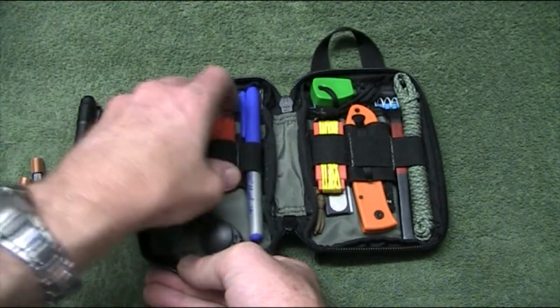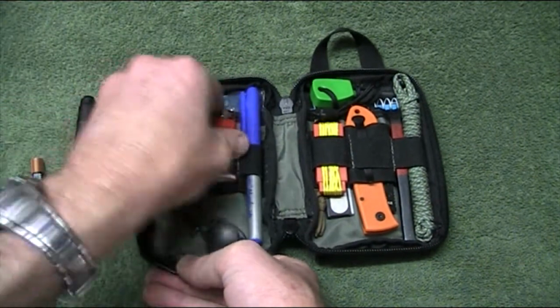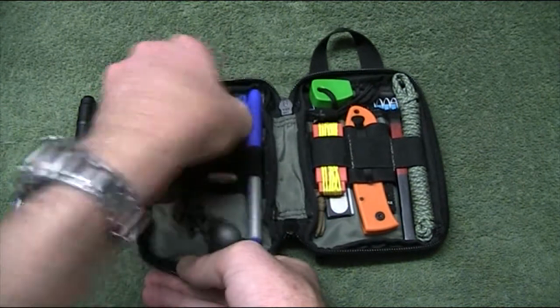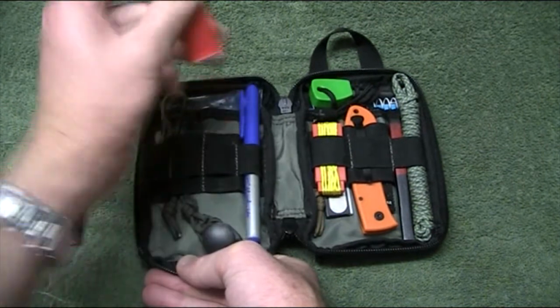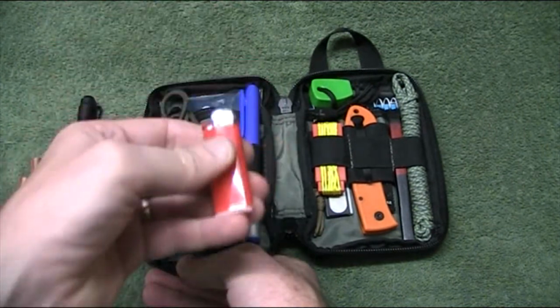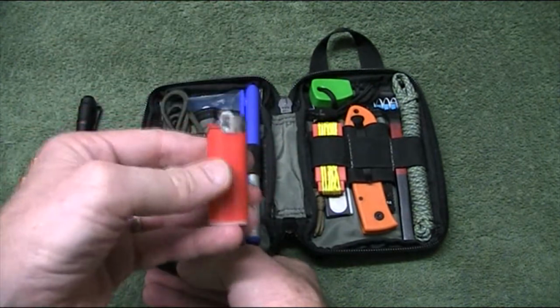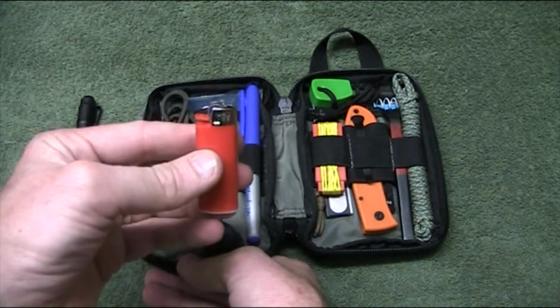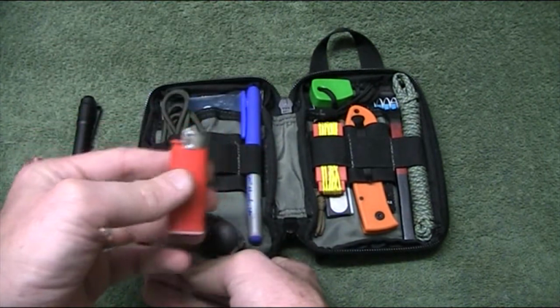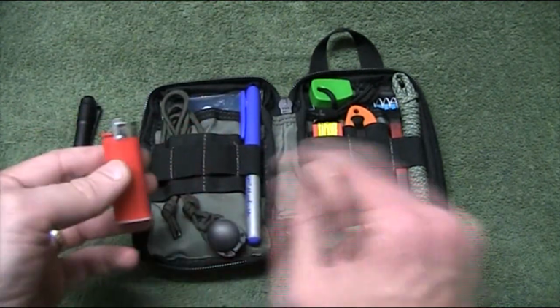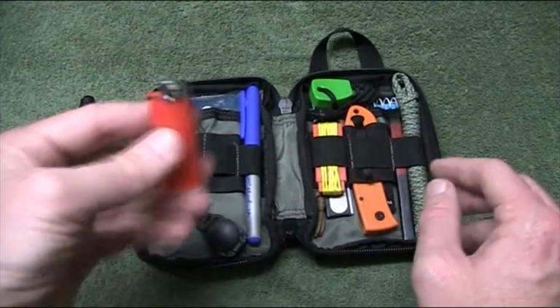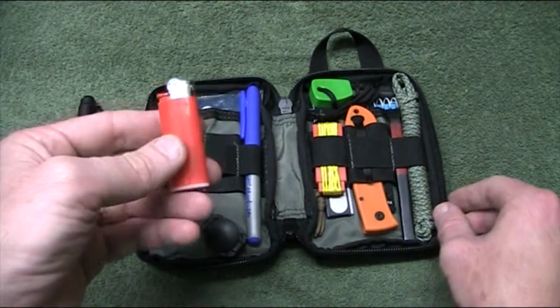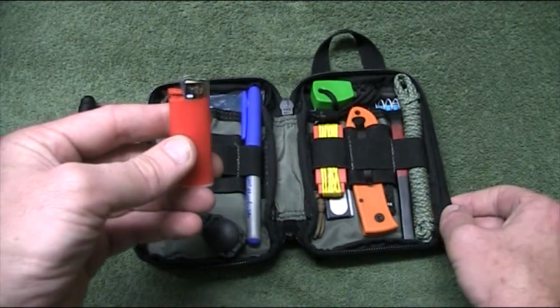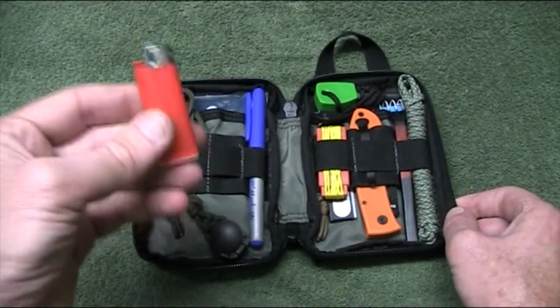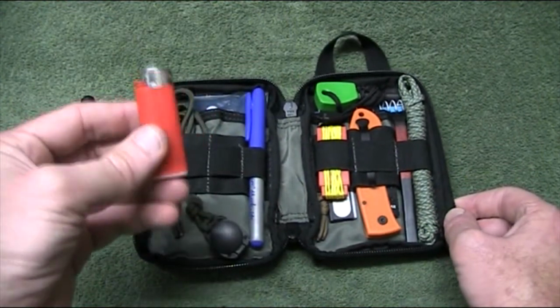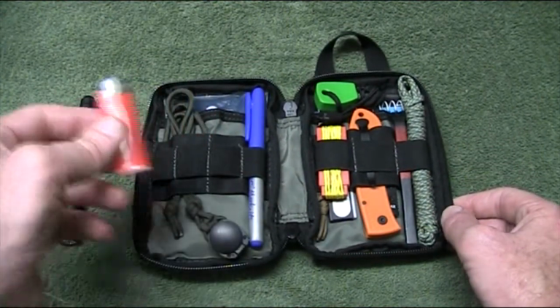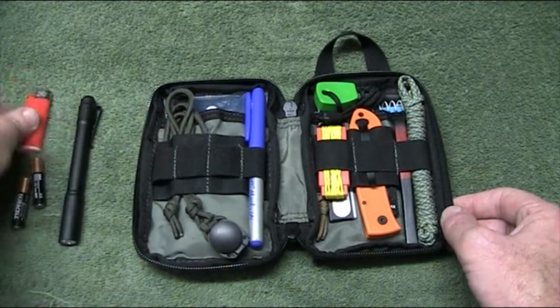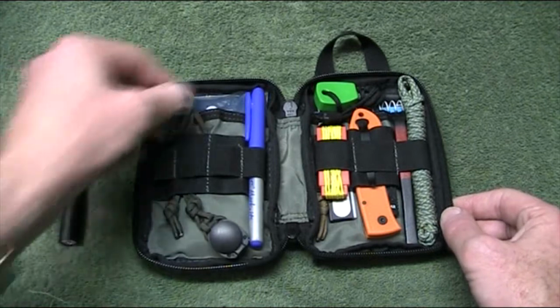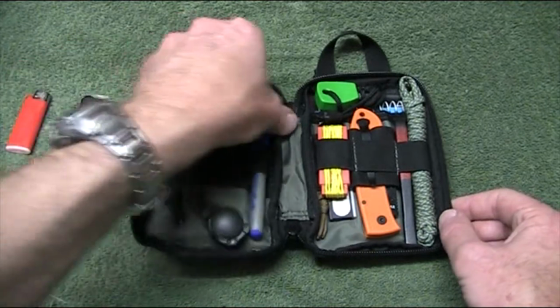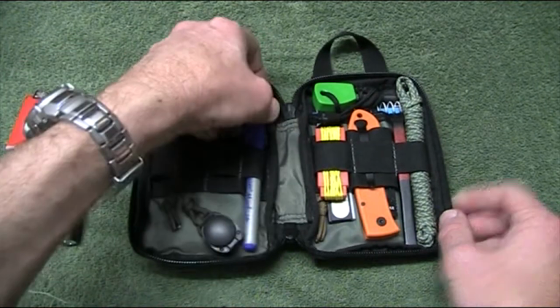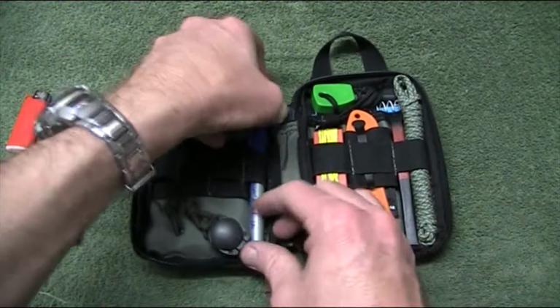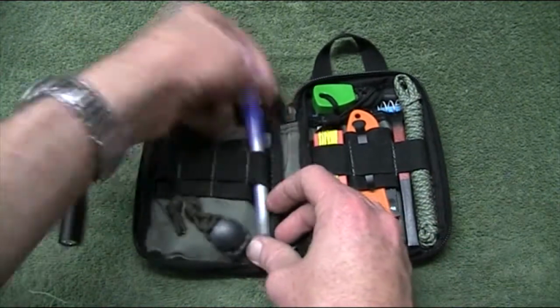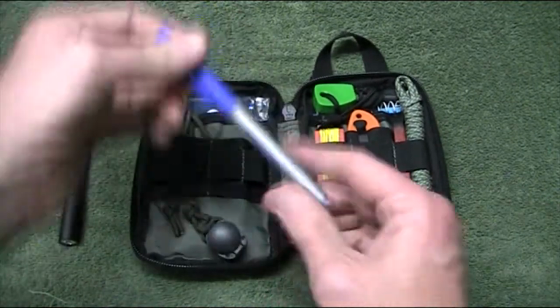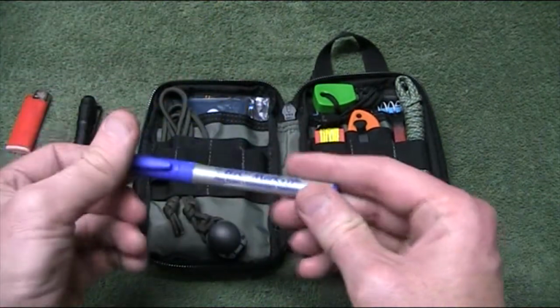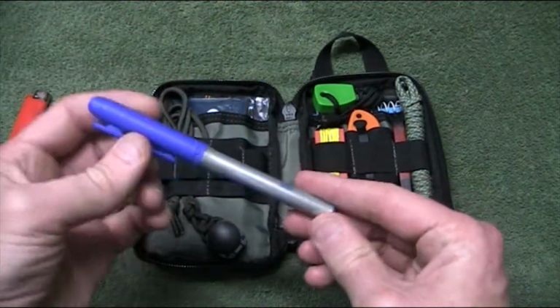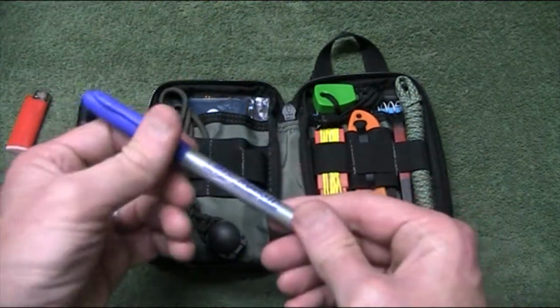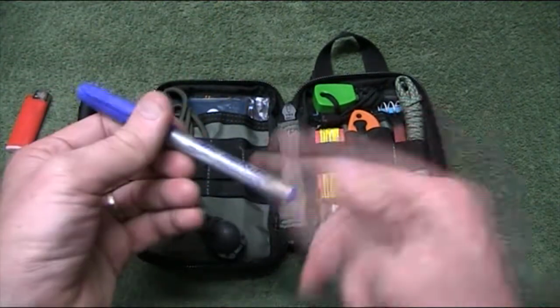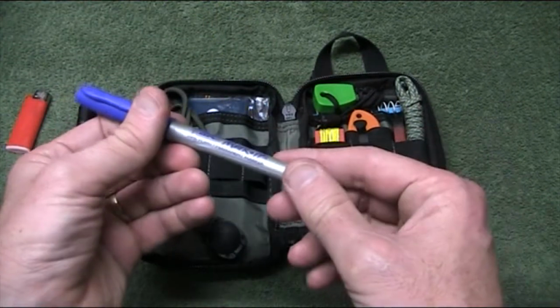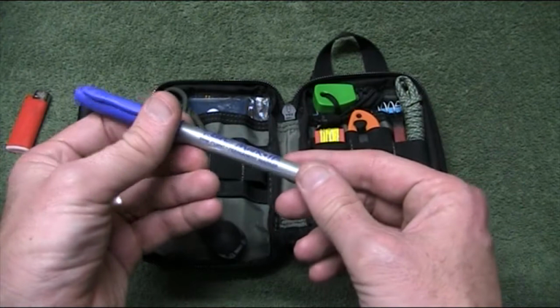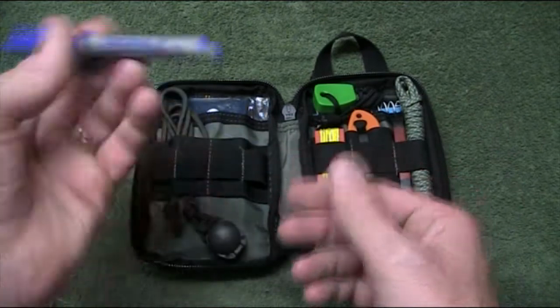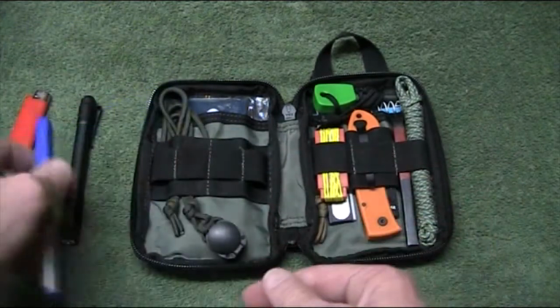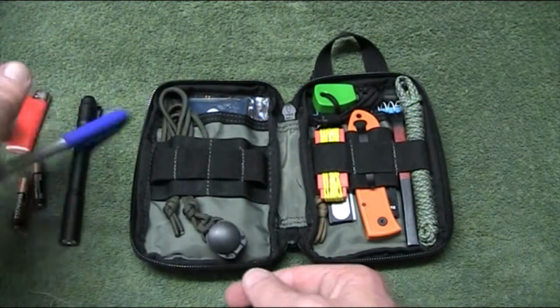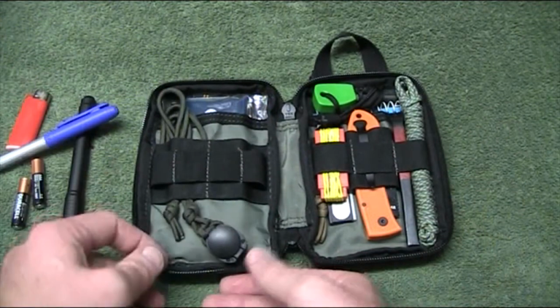I've got a mini disposable lighter. I used to have a full size but with the changes I needed to scale down a bit, so we went to the mini one. And of course a pen — this is basically an all-purpose type of marker, anything-type pen, permanent marker.